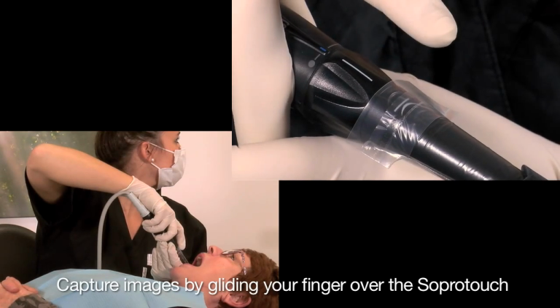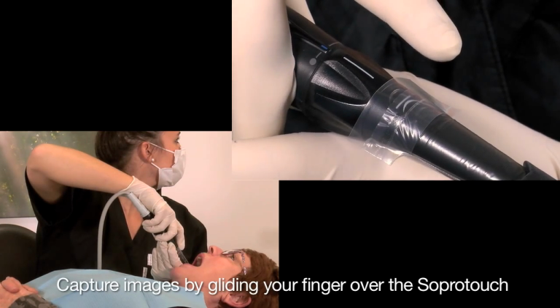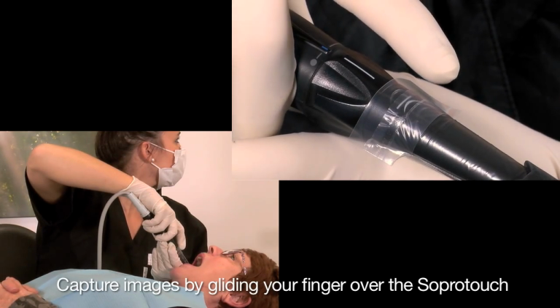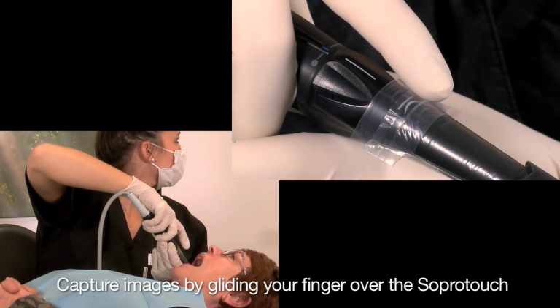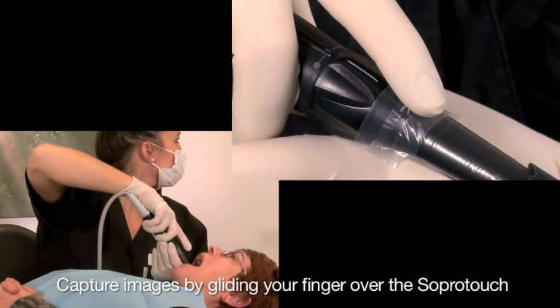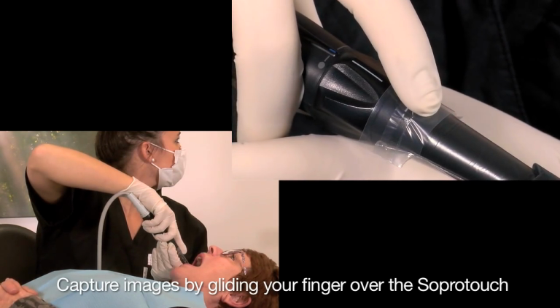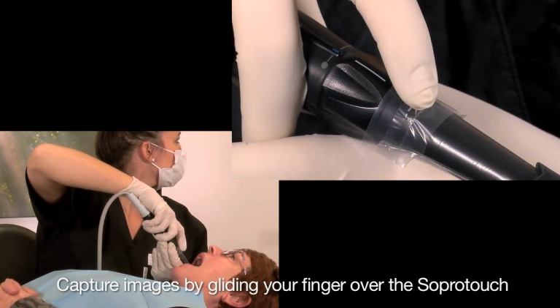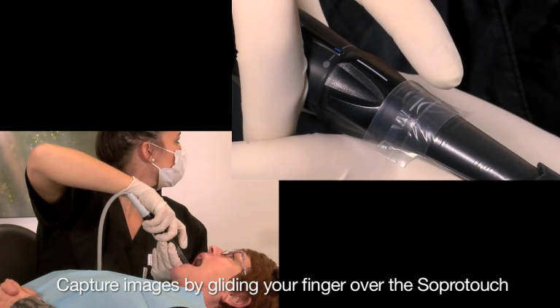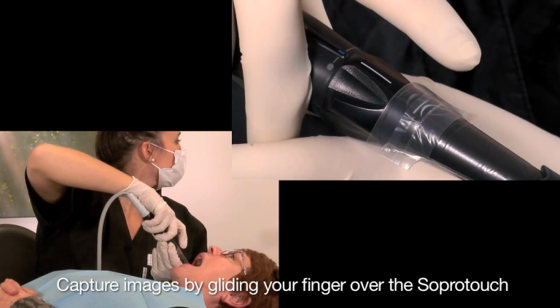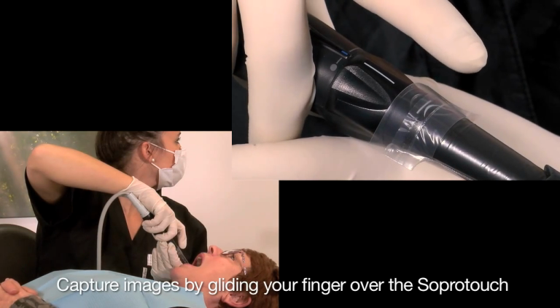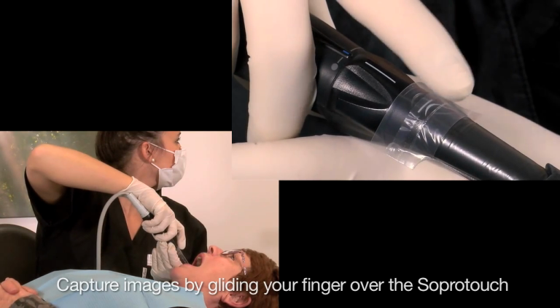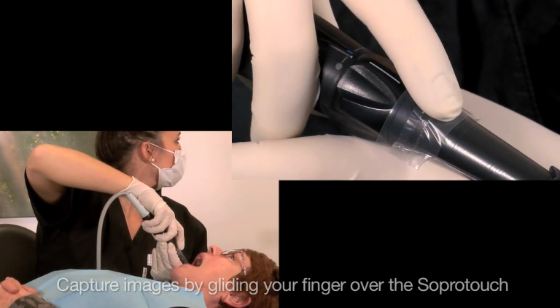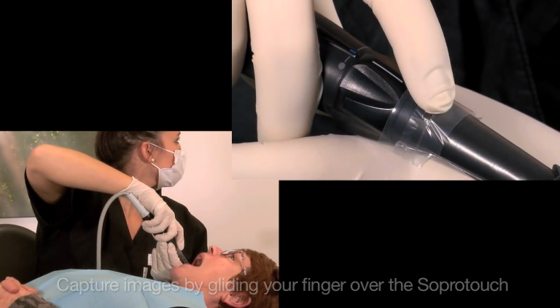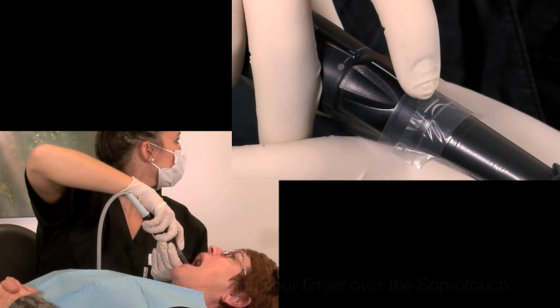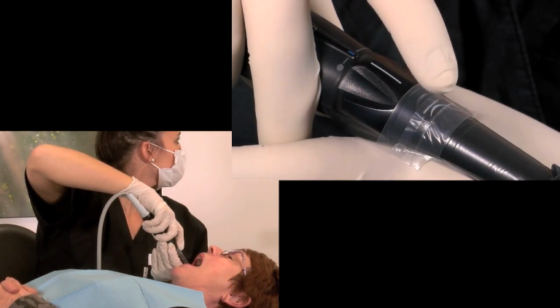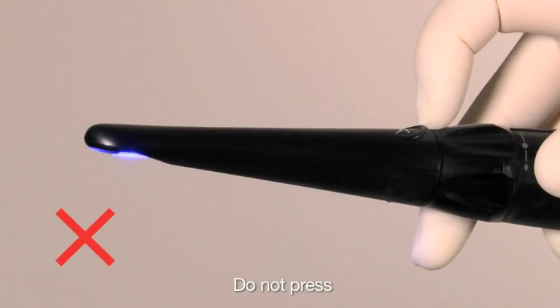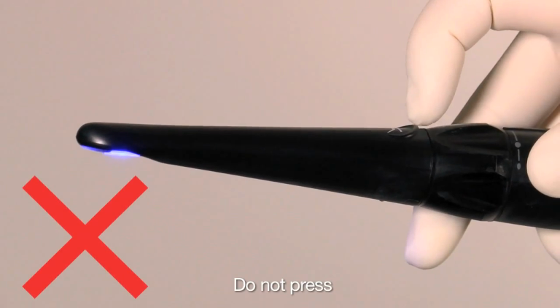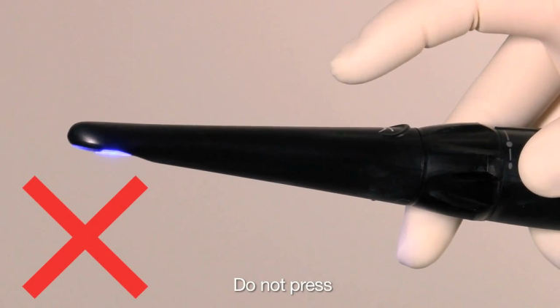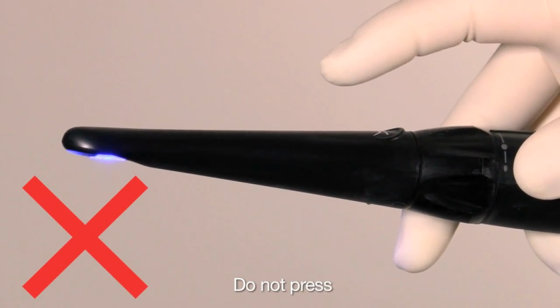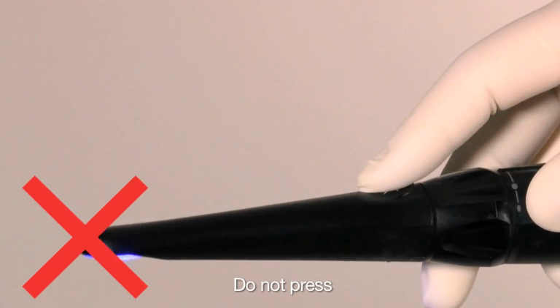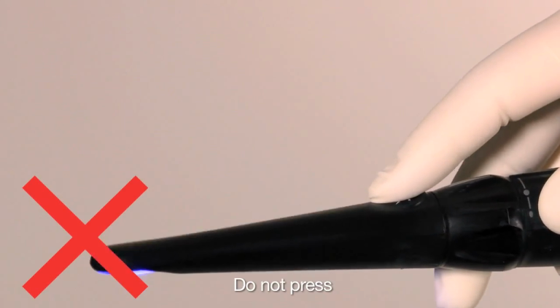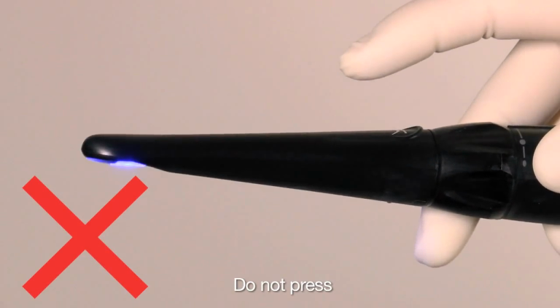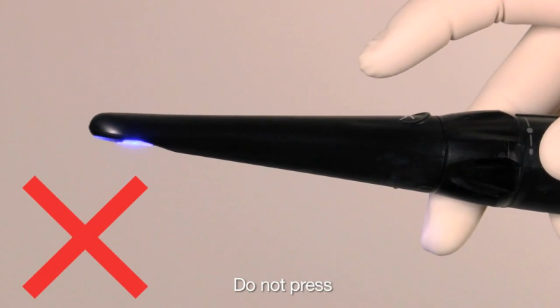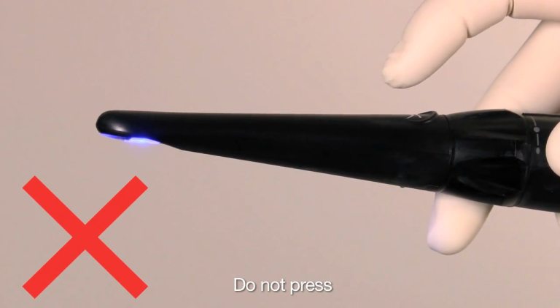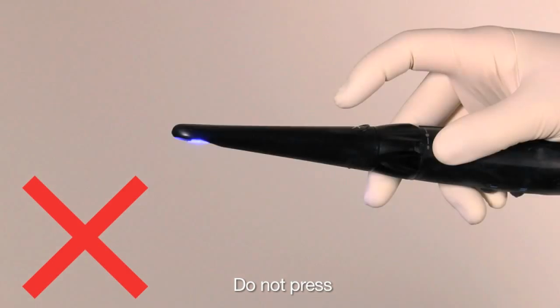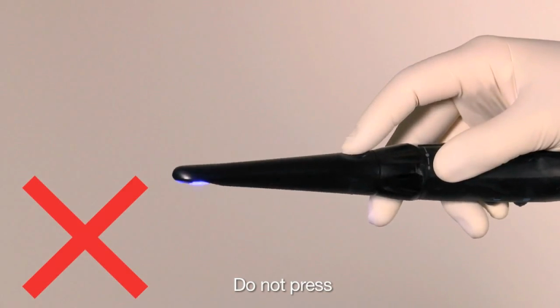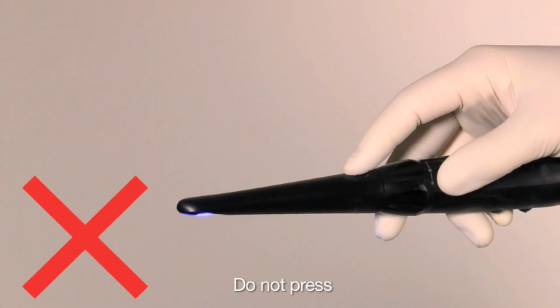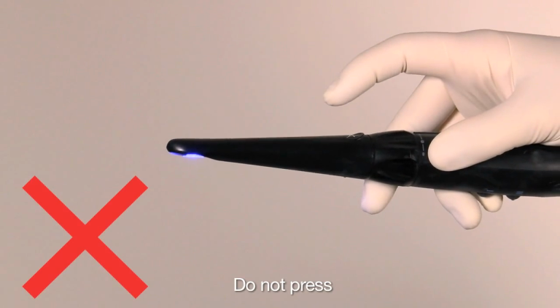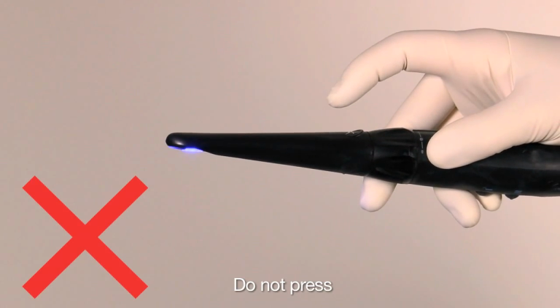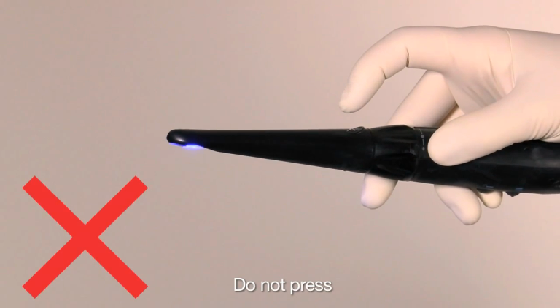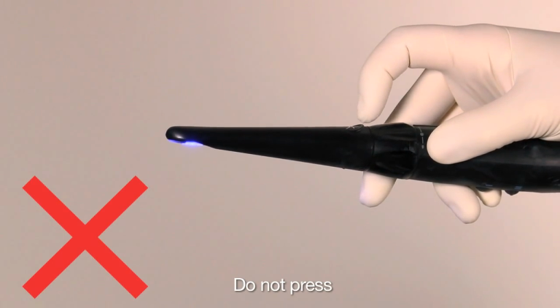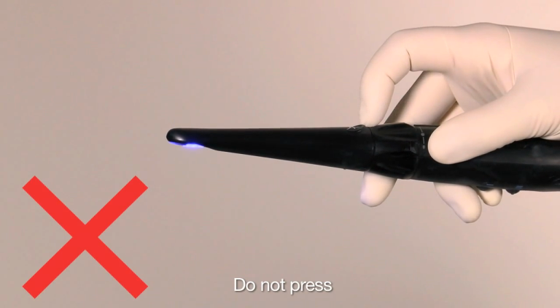Hold the camera handpiece steady when you touch the SOPRO touch. No need to push or press the camera handpiece to capture the image or video.